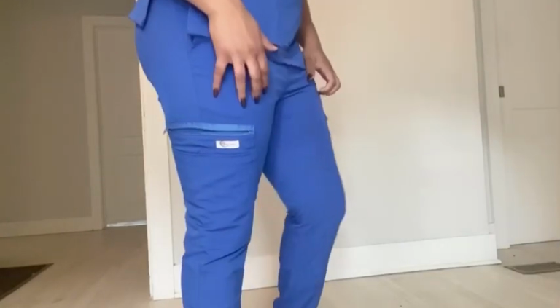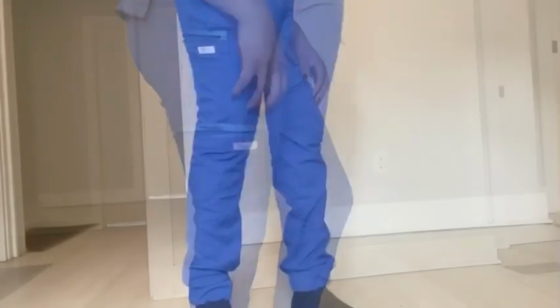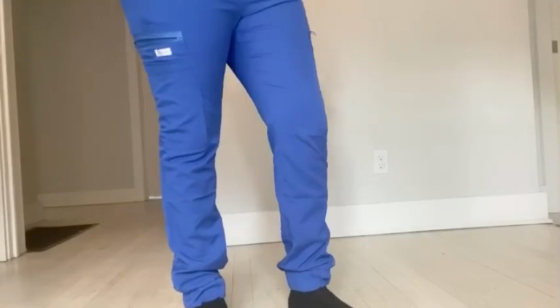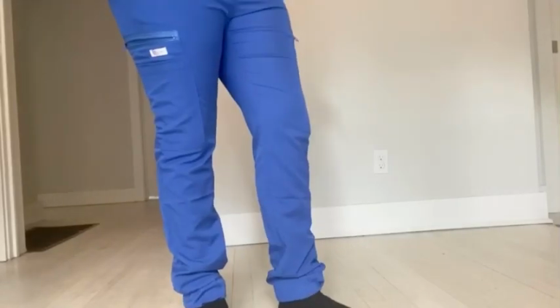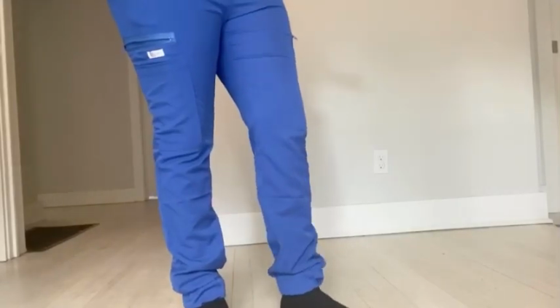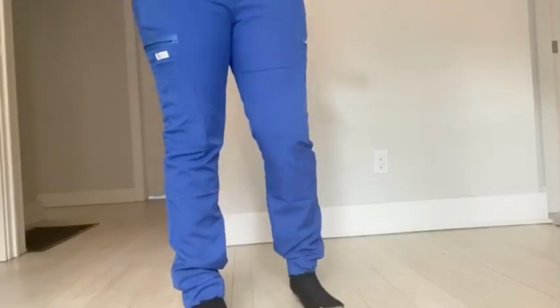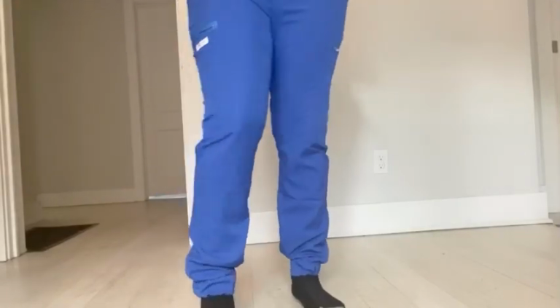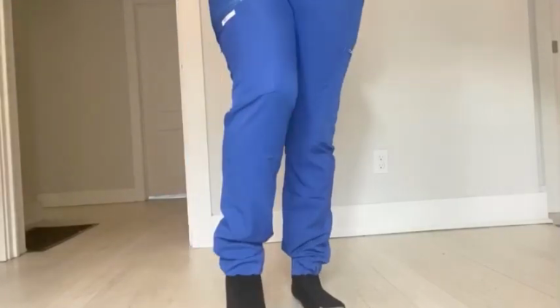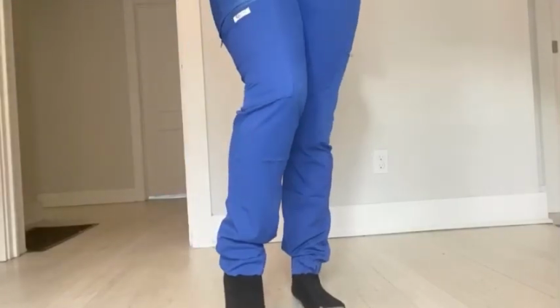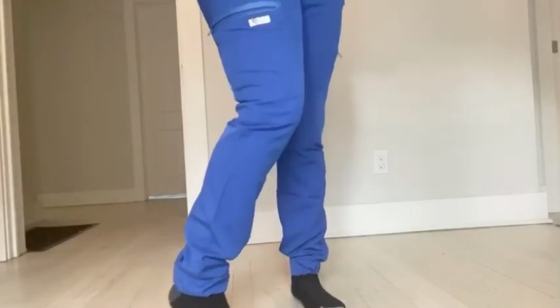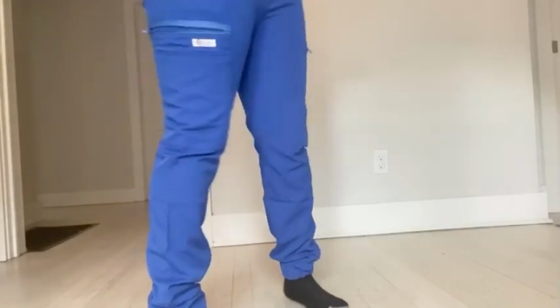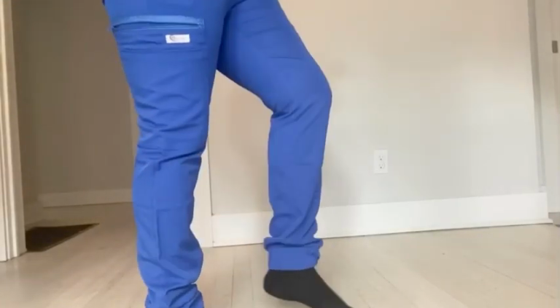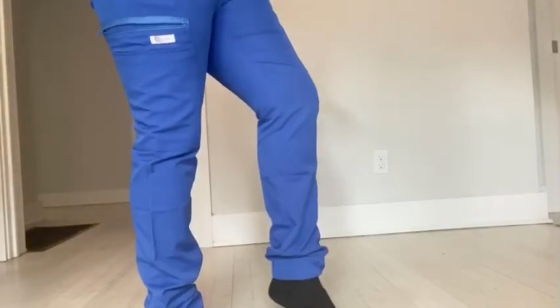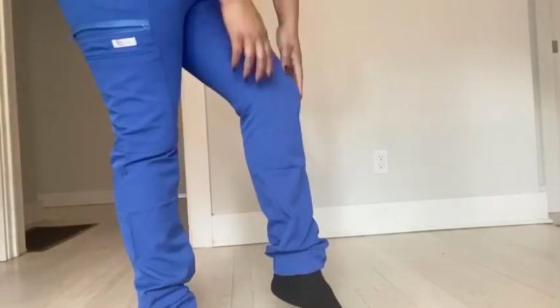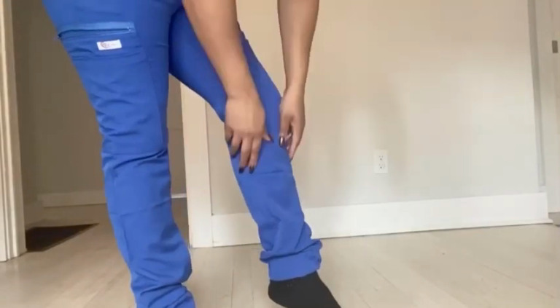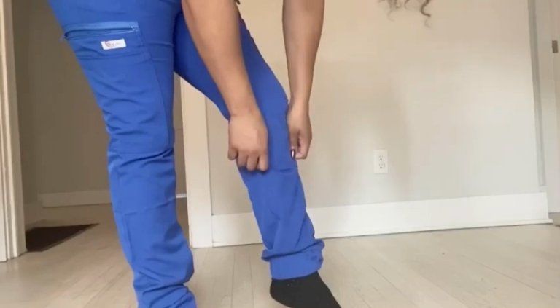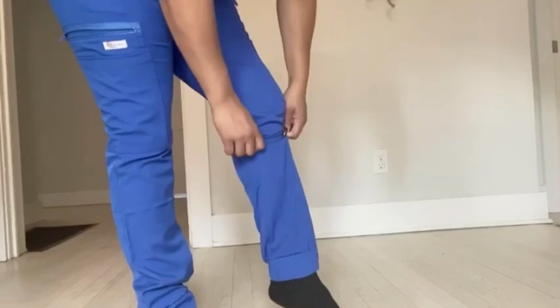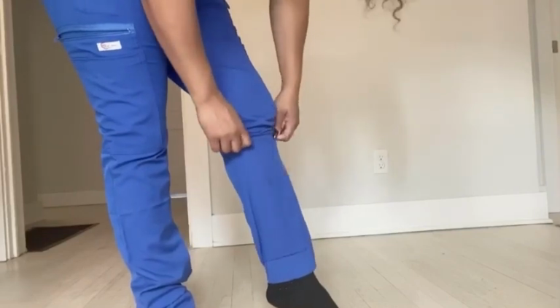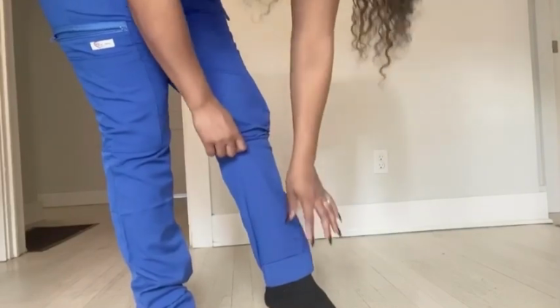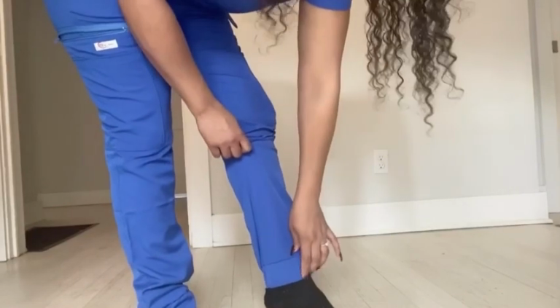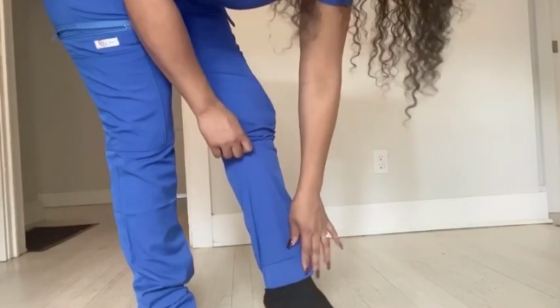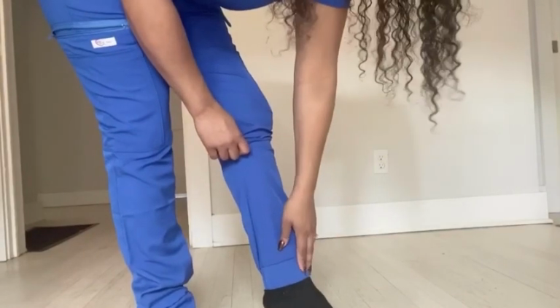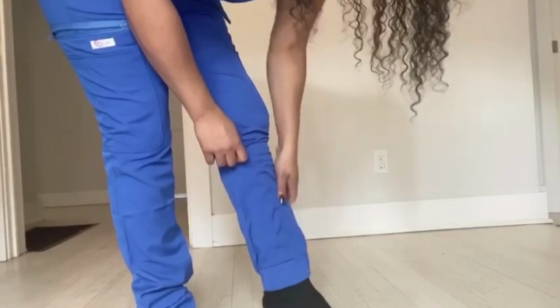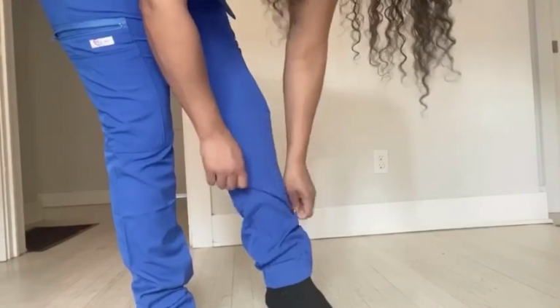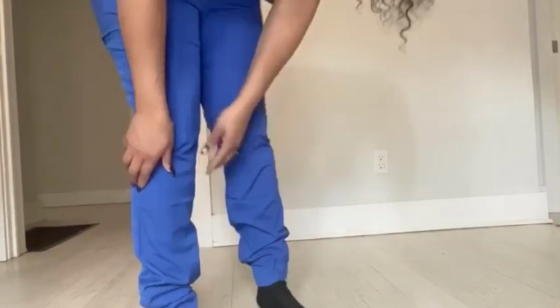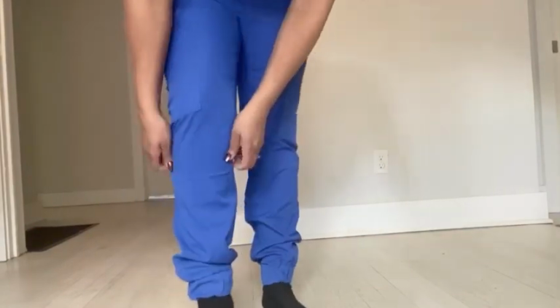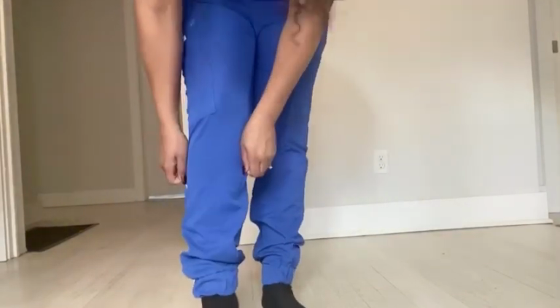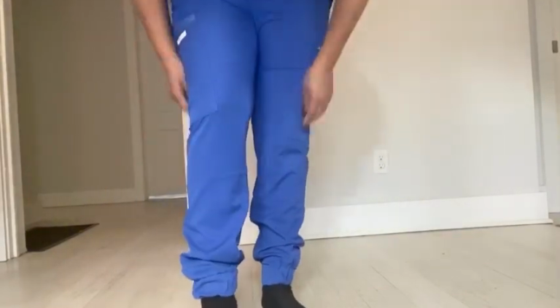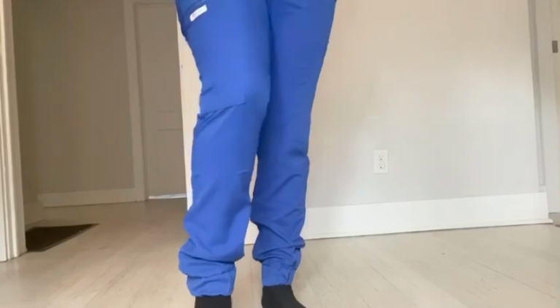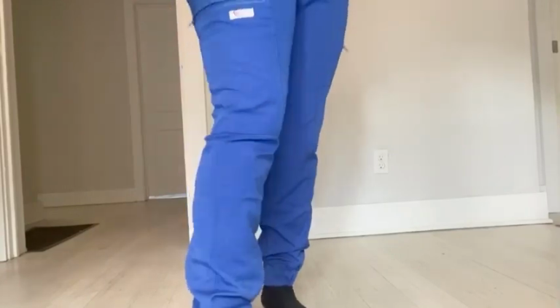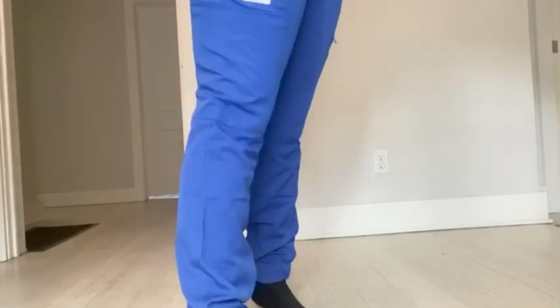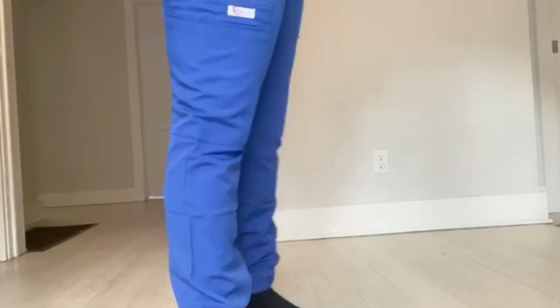Now if you're anything like myself and you're really into fashion, I really do like that the scrub pants have this really thick cuff at the bottom. It gives your pants that jogger style look.